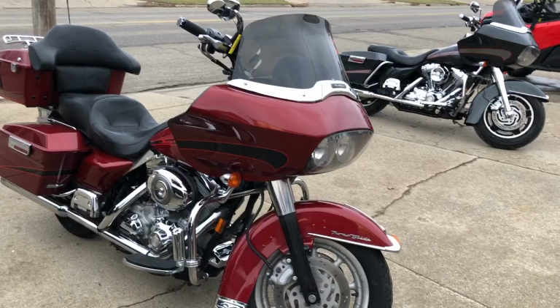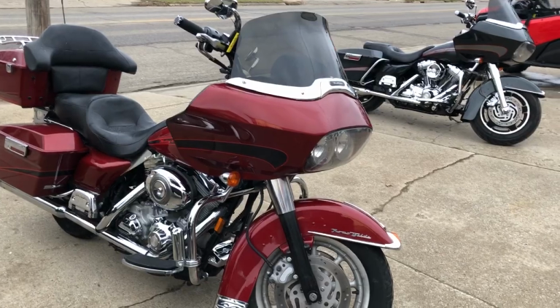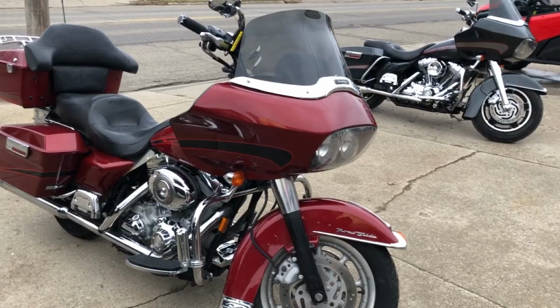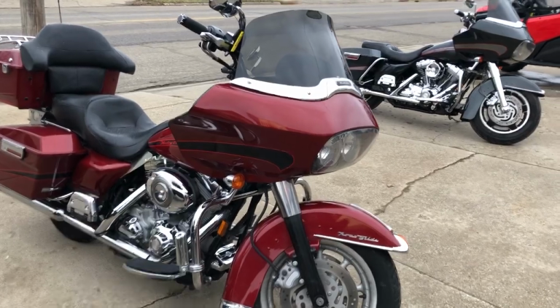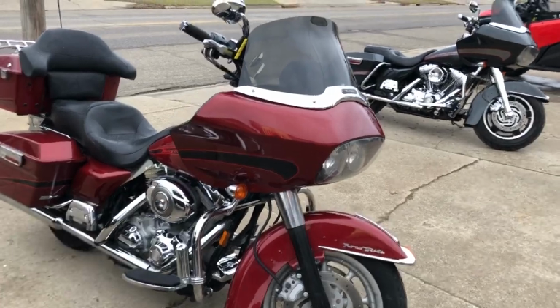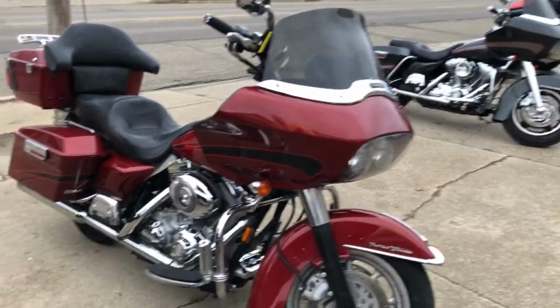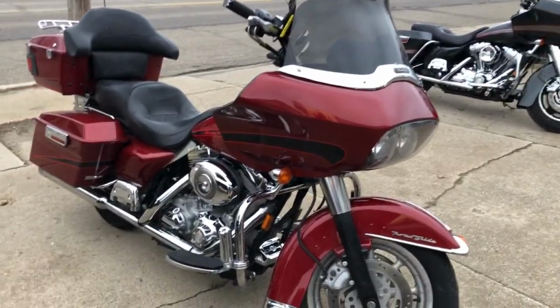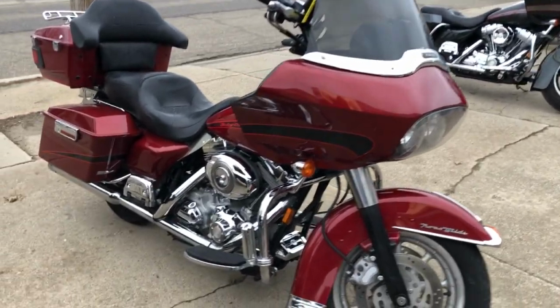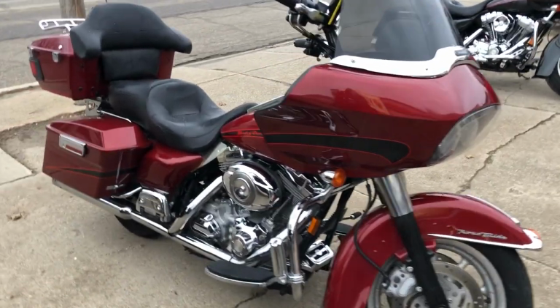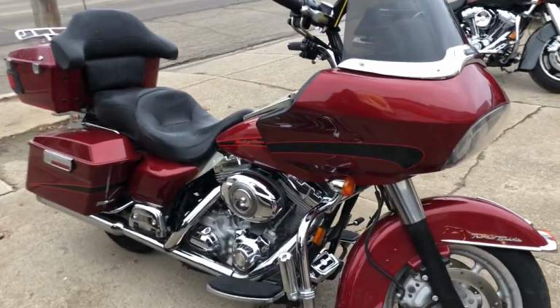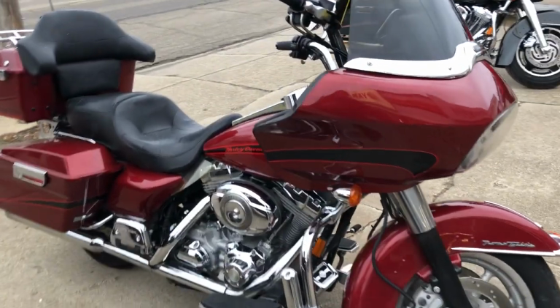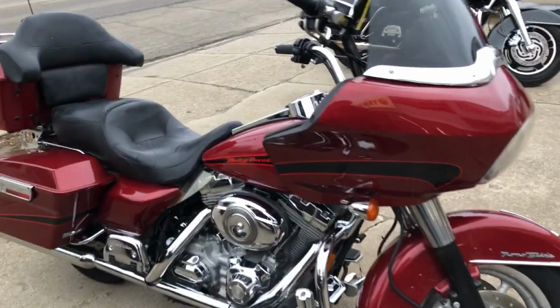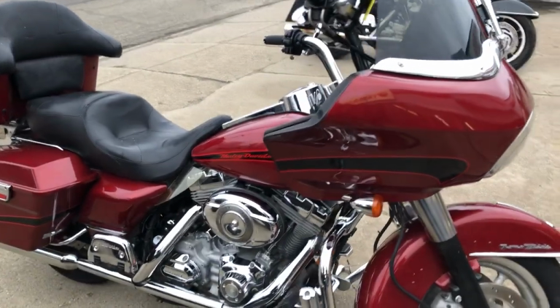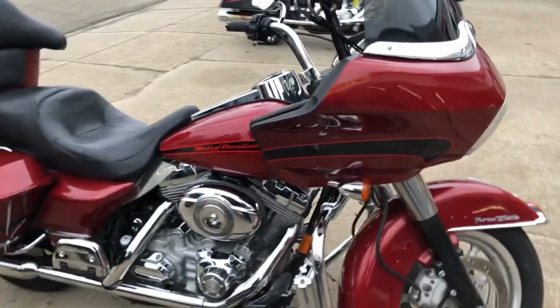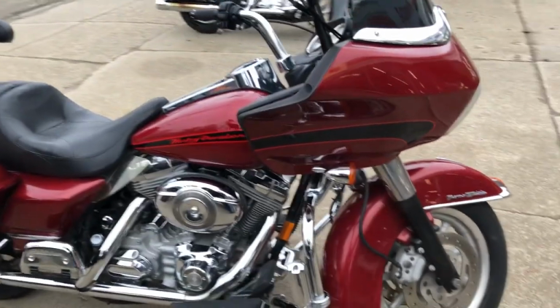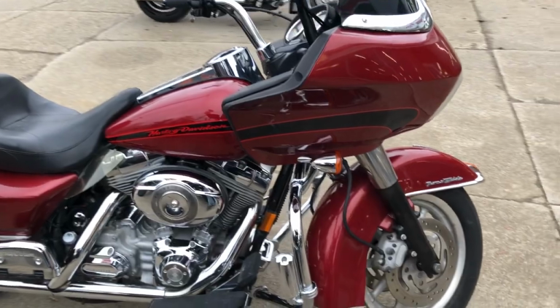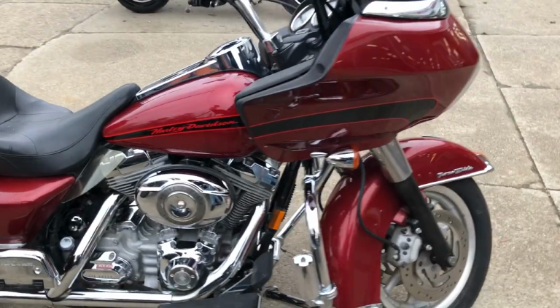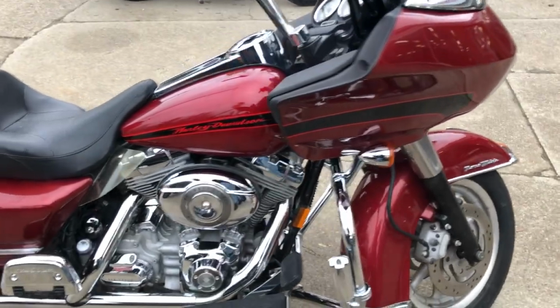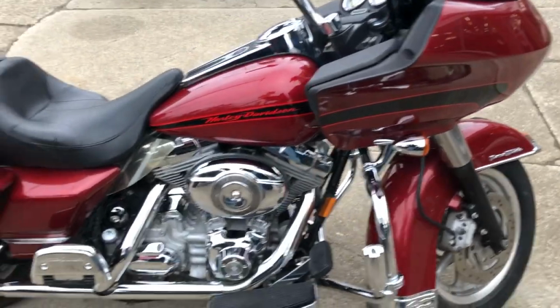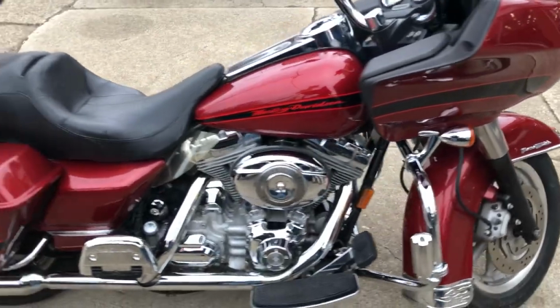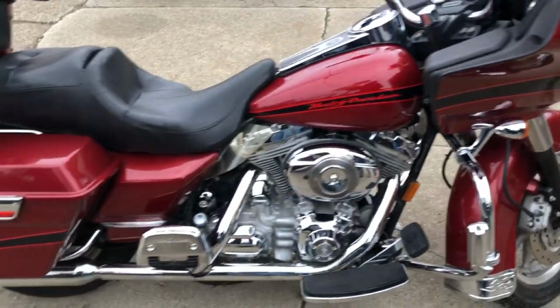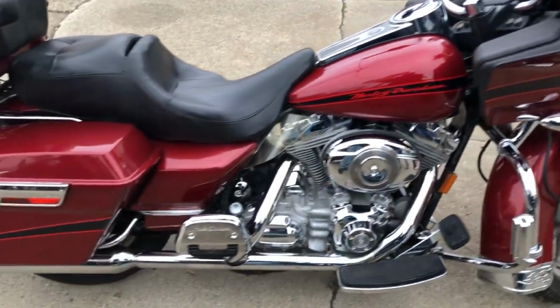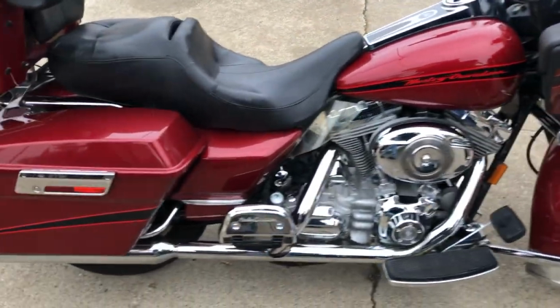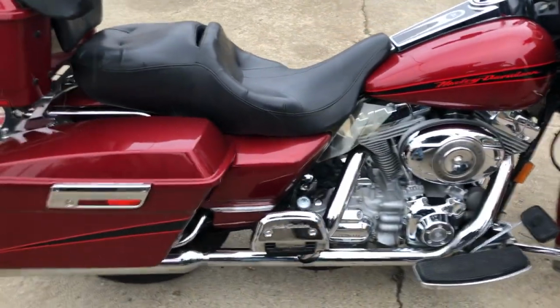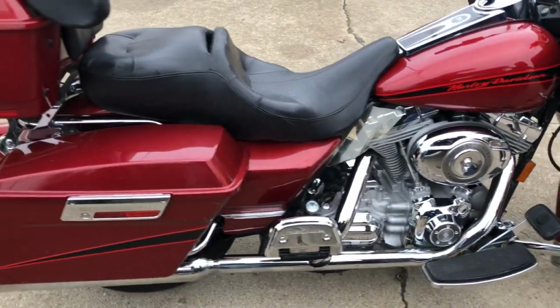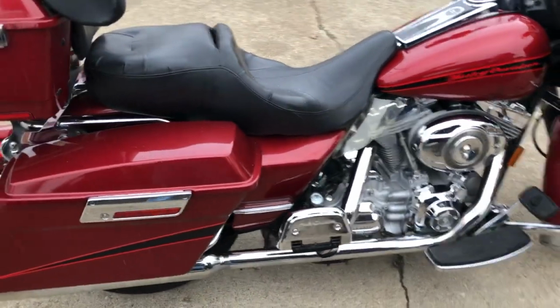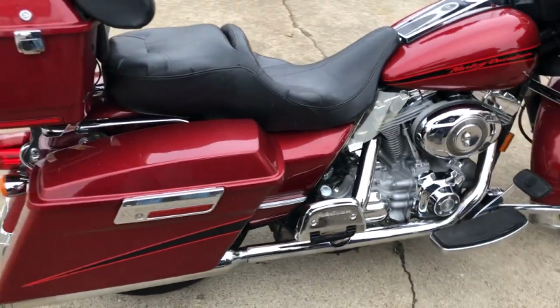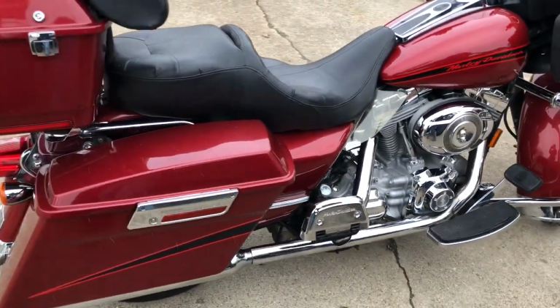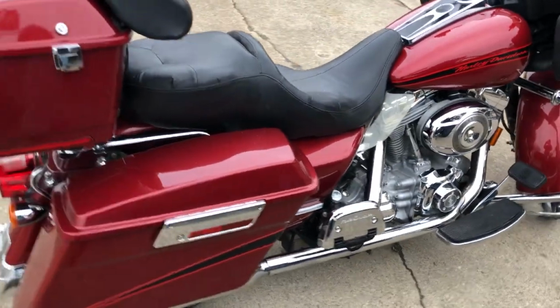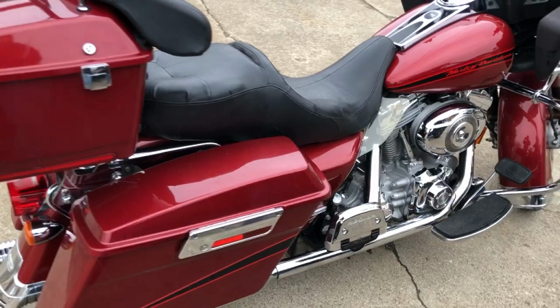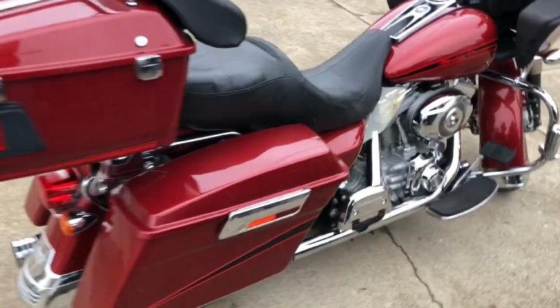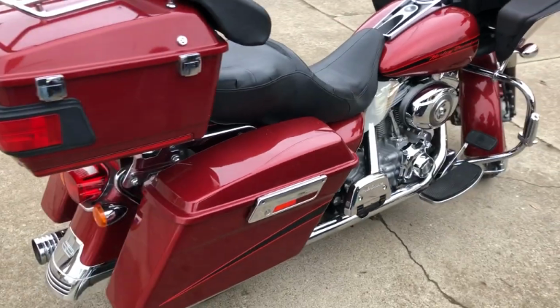ApprovalPowerSports.com here. We have a used Road Glide for sale that is all stock with no modifications. Nice Road Glide, clean, clean, clean. Runs strong, needs nothing and everything works.